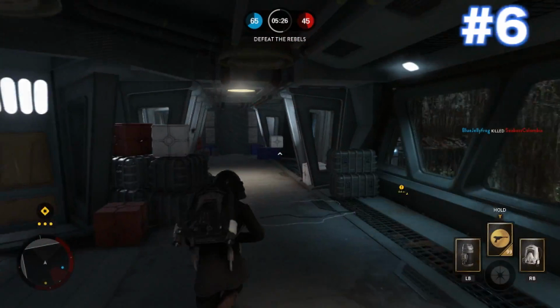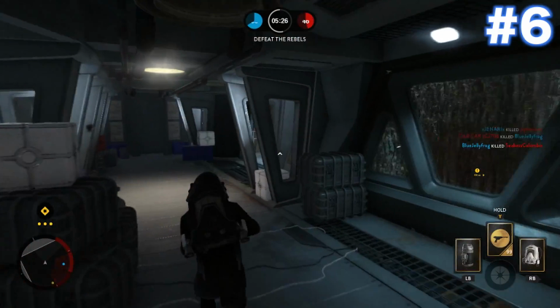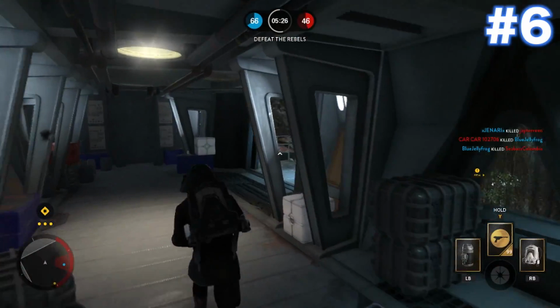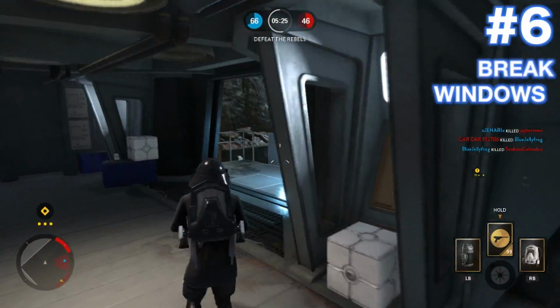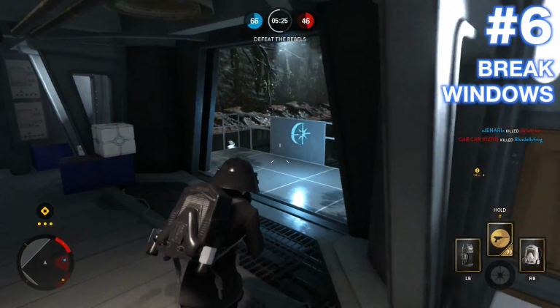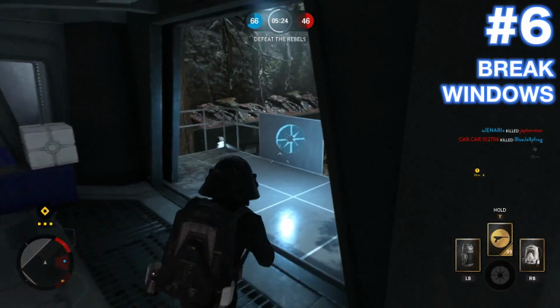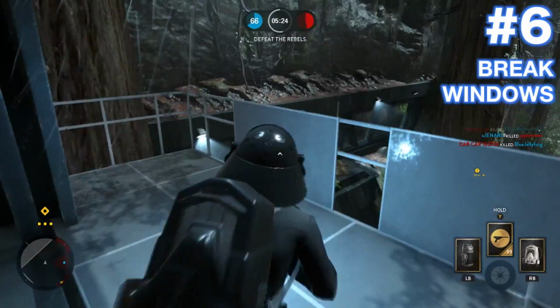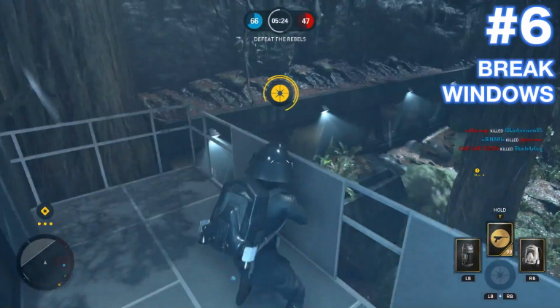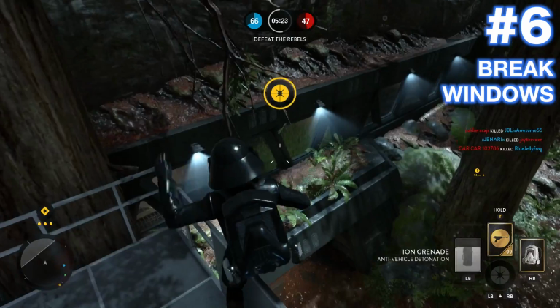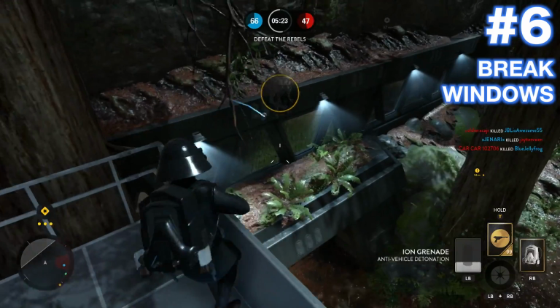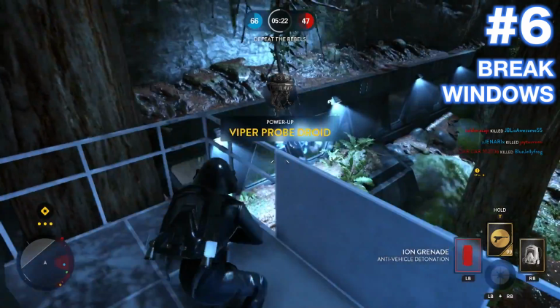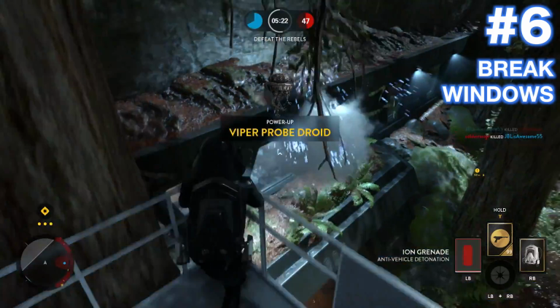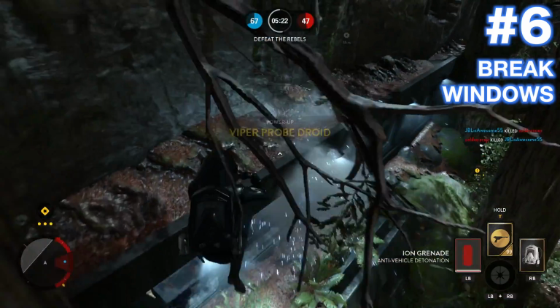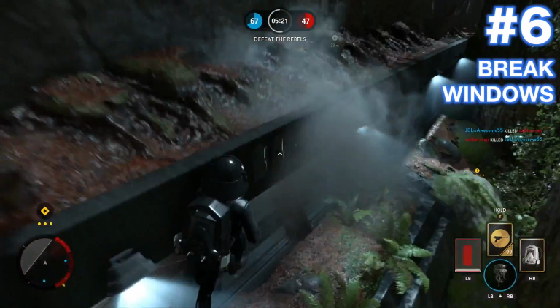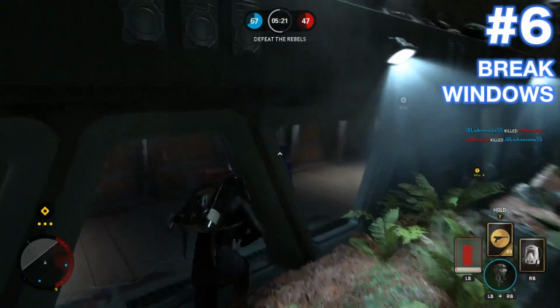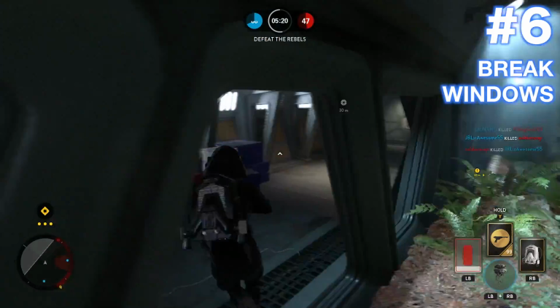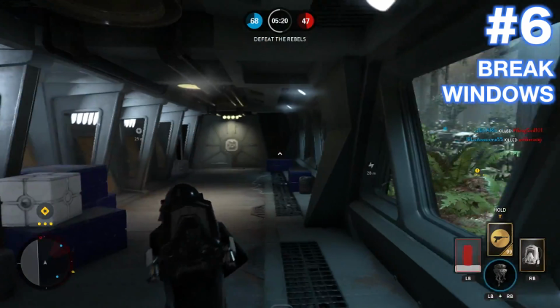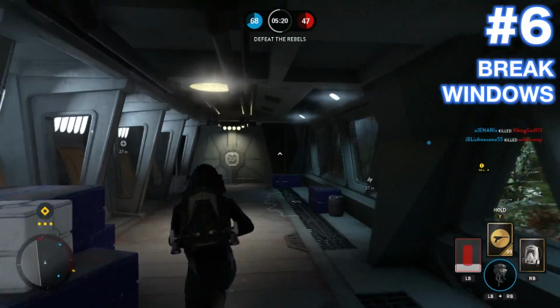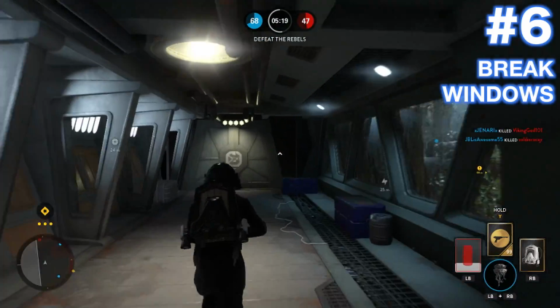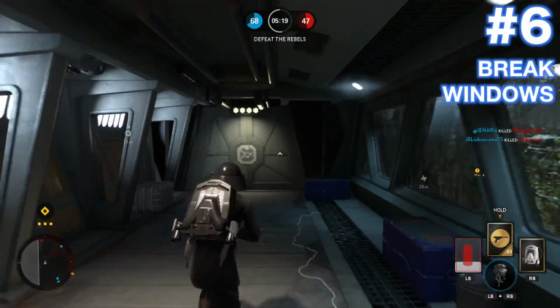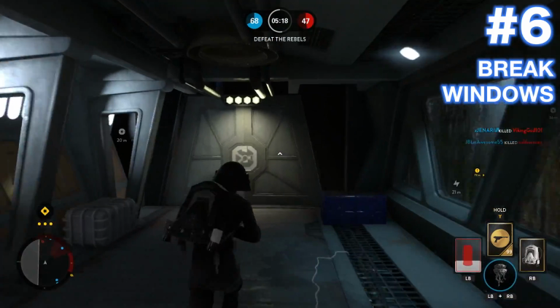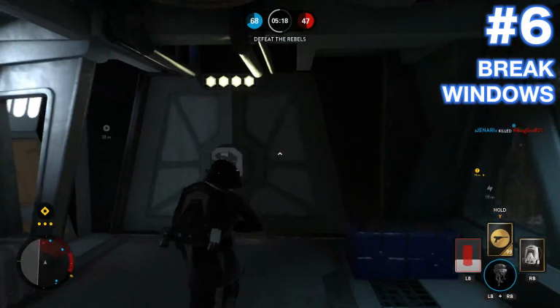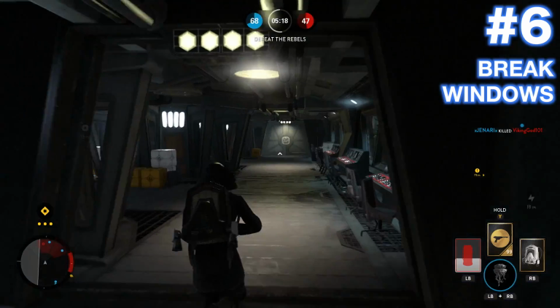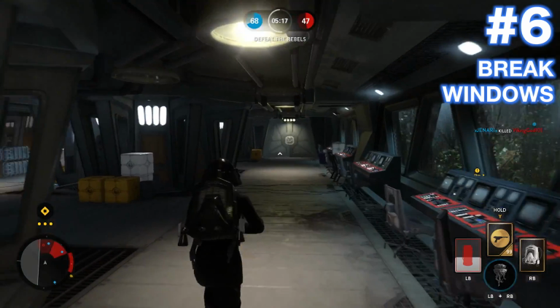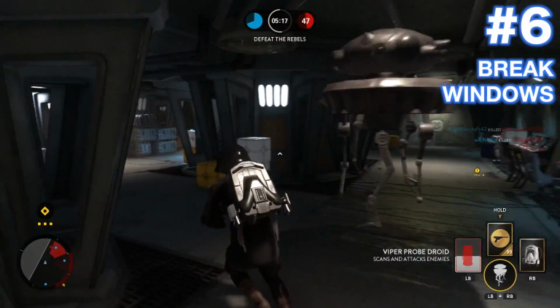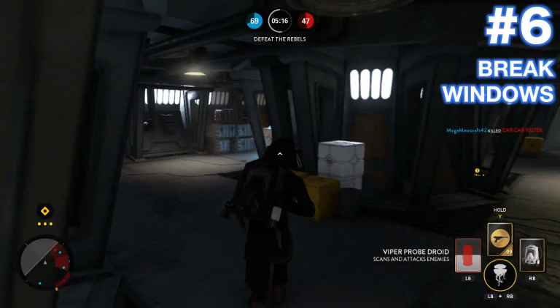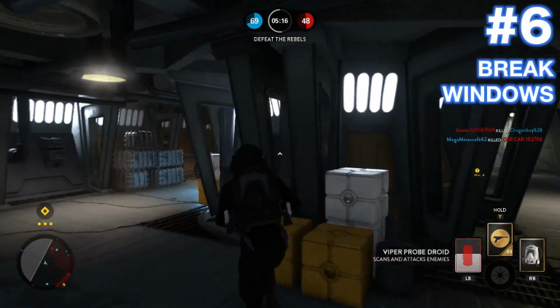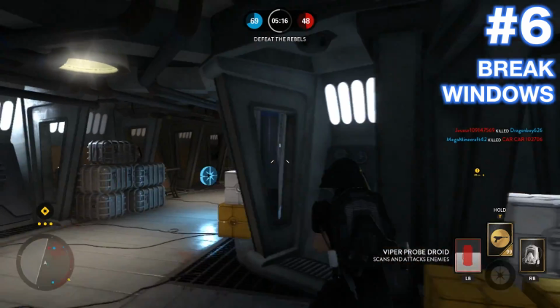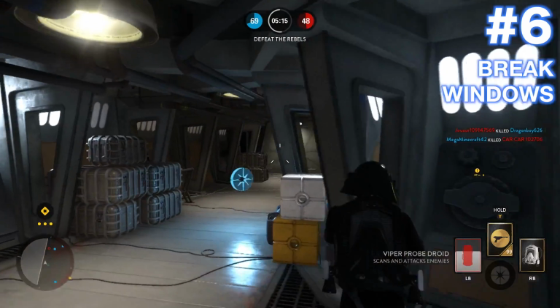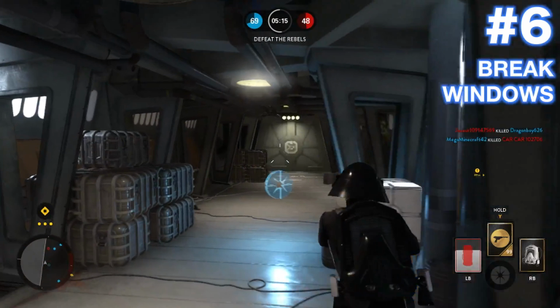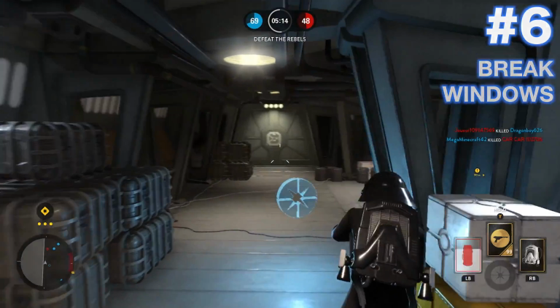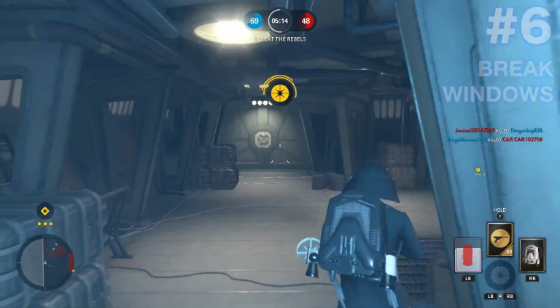Number 6: Break windows. Why would you want to break windows? Simple. It turns a boring three-lane map into a disorganized cacophony of chaos. It's also good for helping you take alternative escape routes.